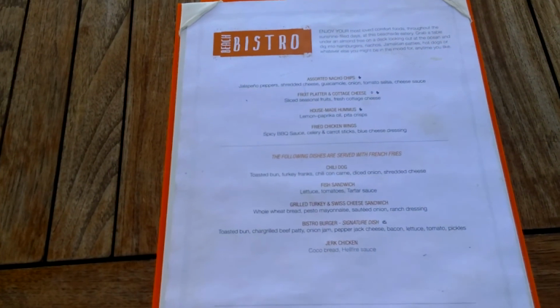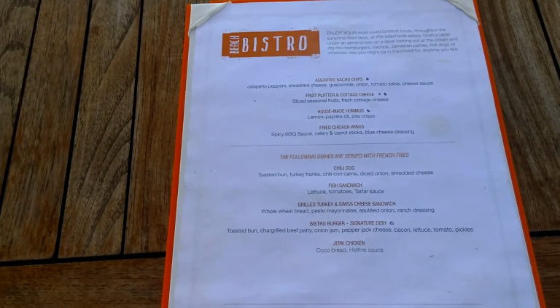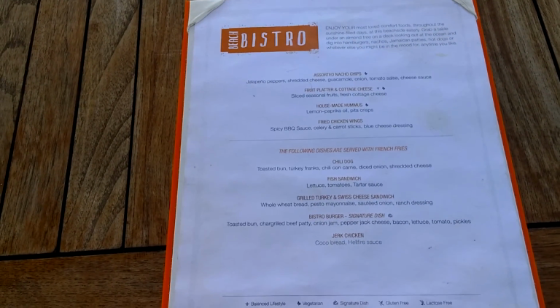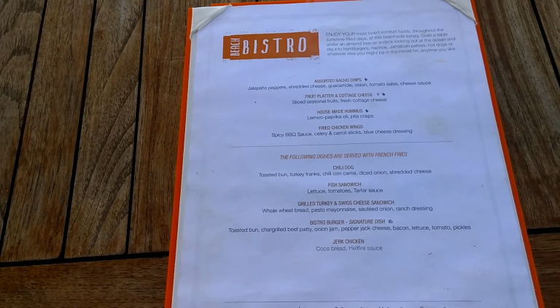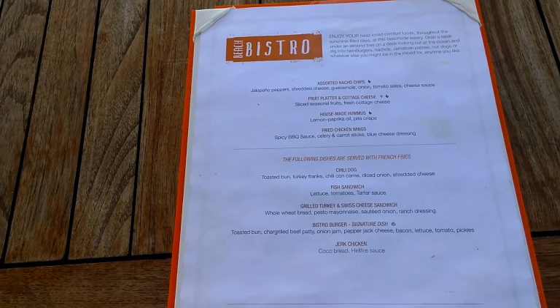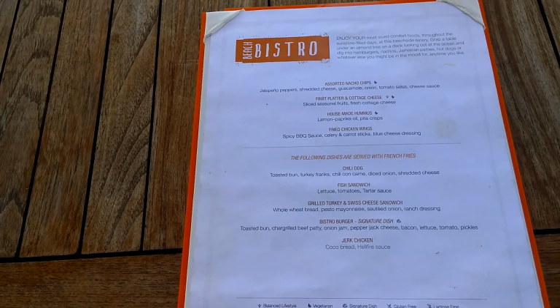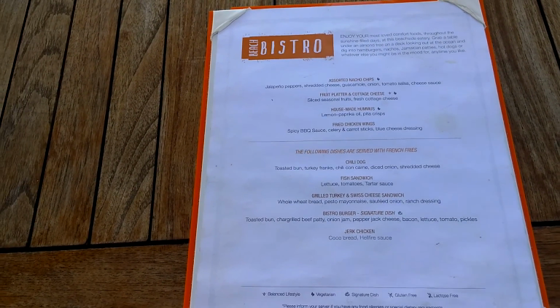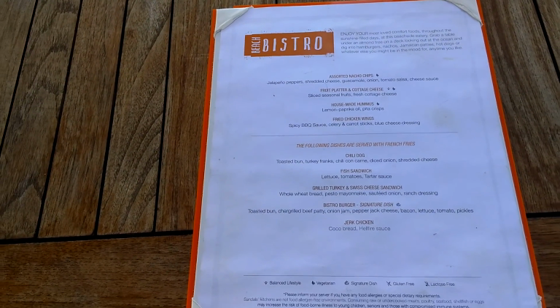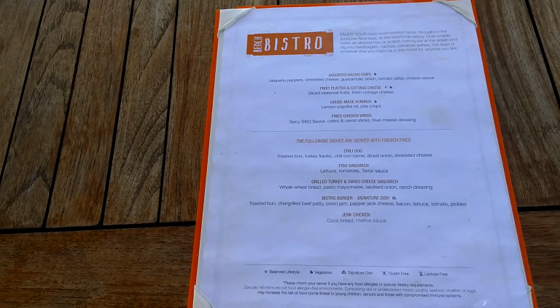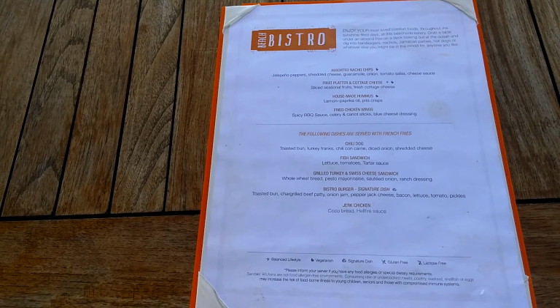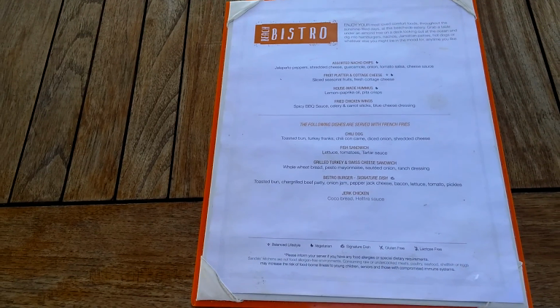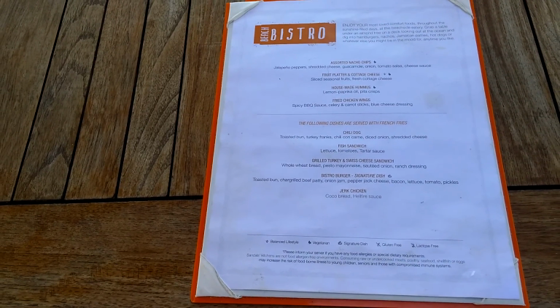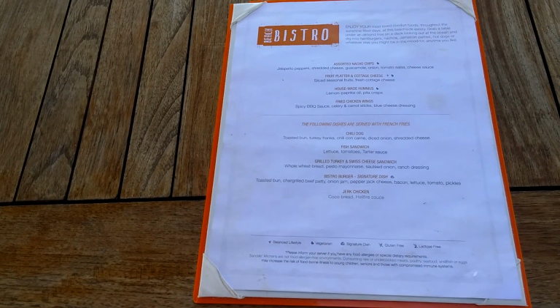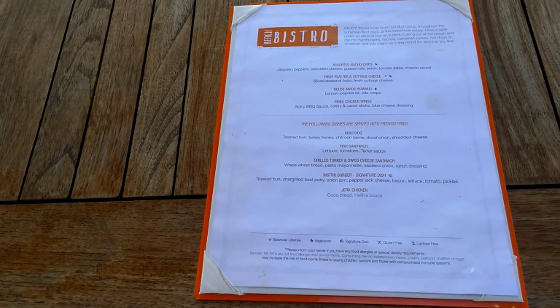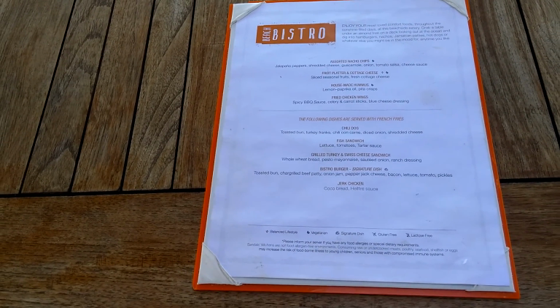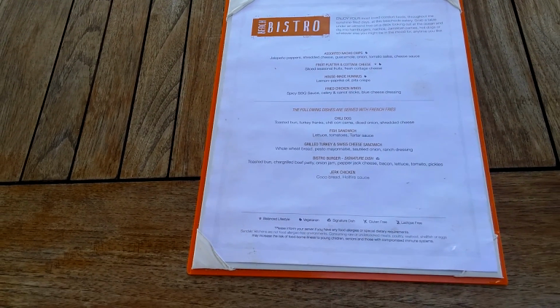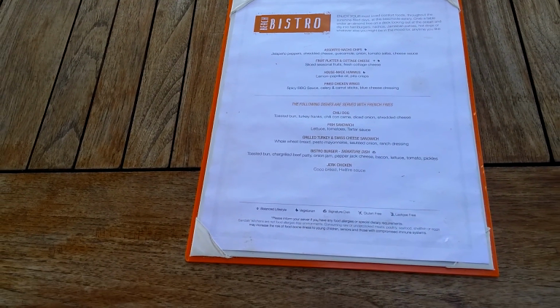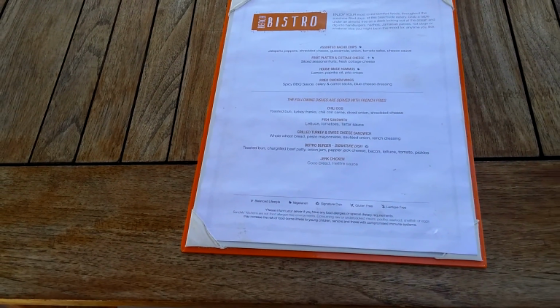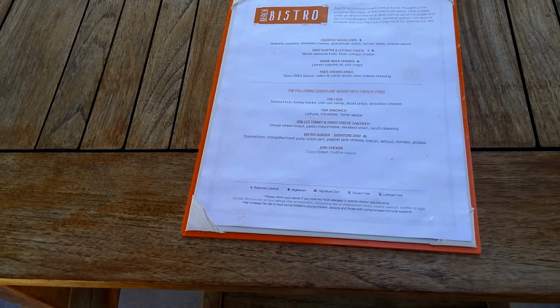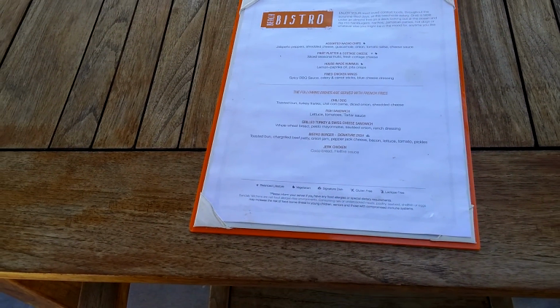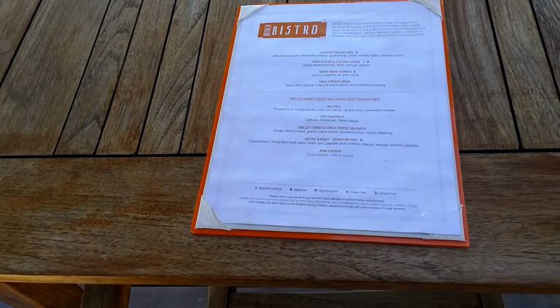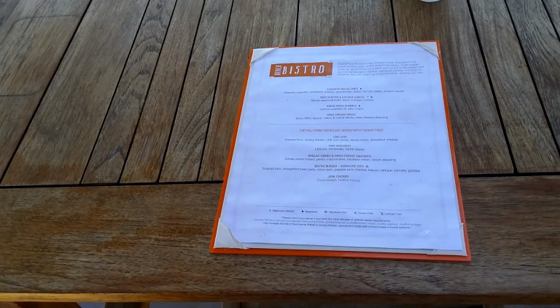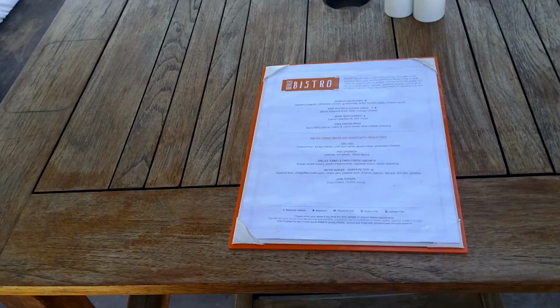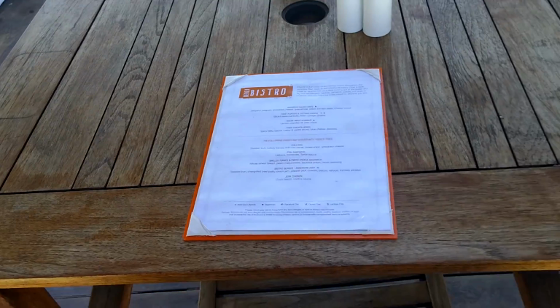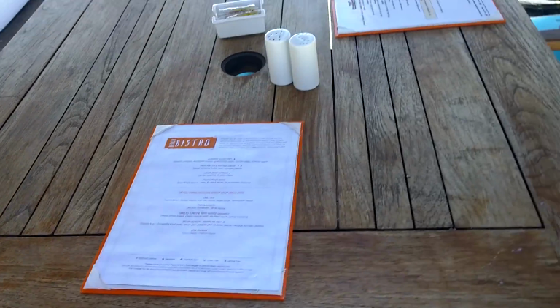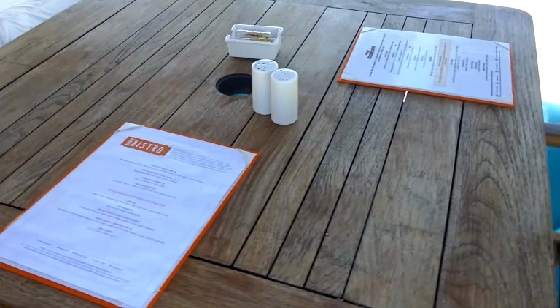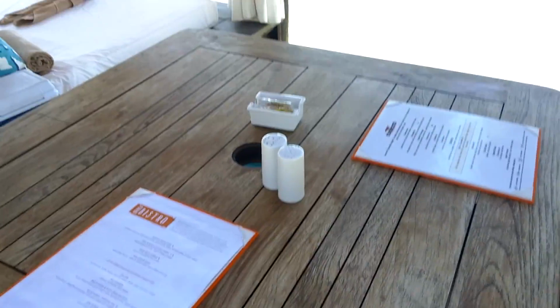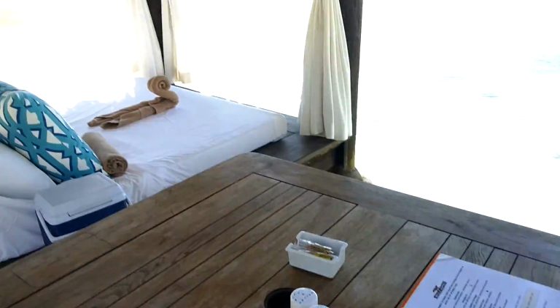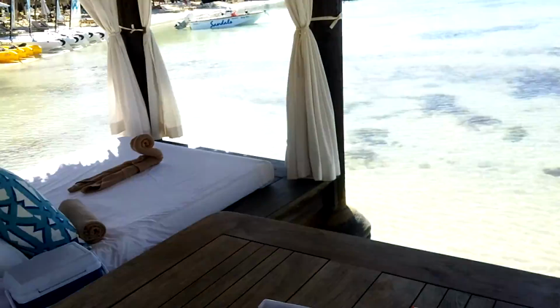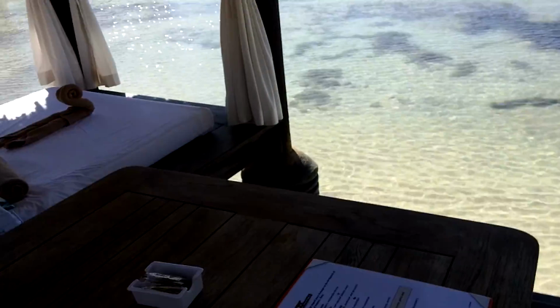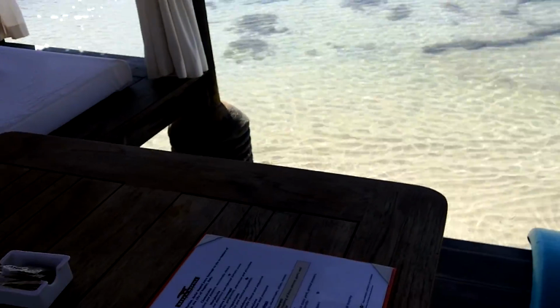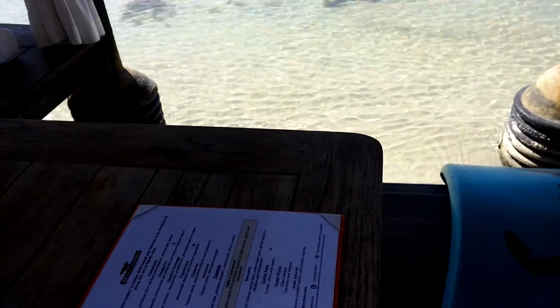You can see it has assorted nachos, fruit platter, hummus, chicken wings, chili dogfish sandwich, grilled turkey, bistro burger, and jerk chicken. The jerk chicken is fabulous here — that's what we're going to have.